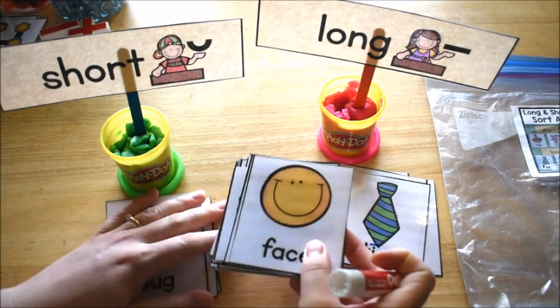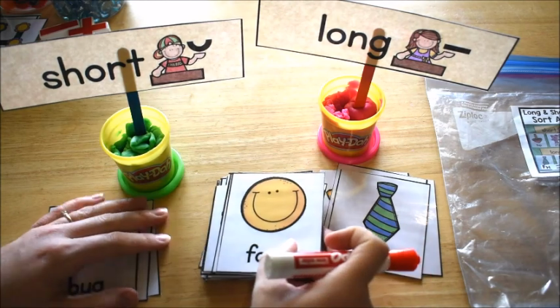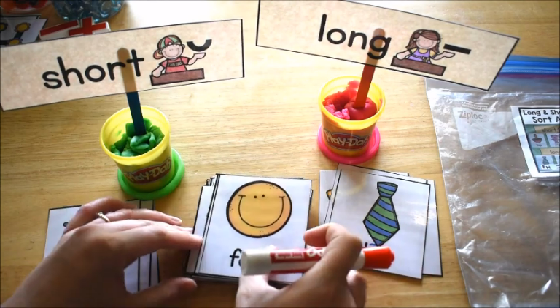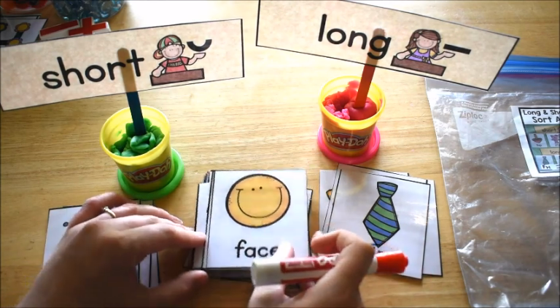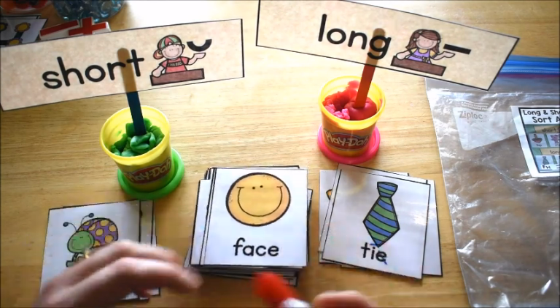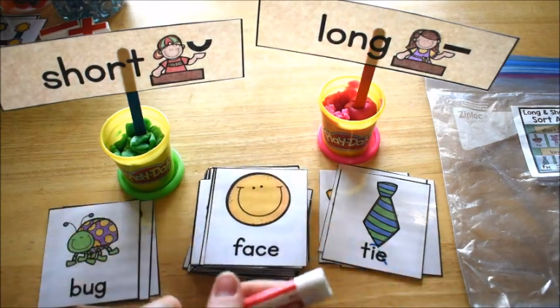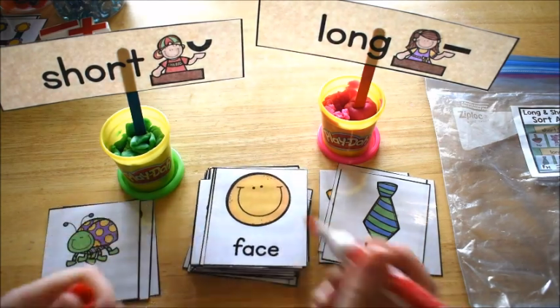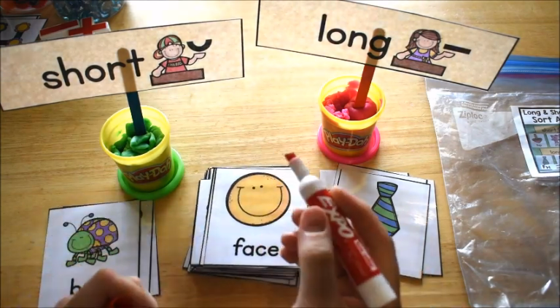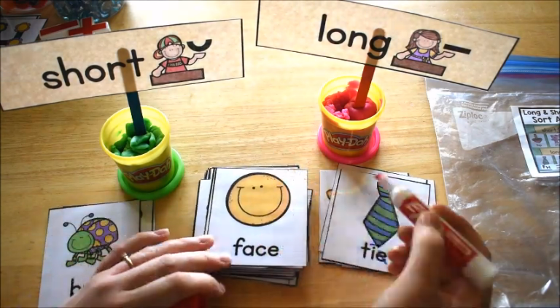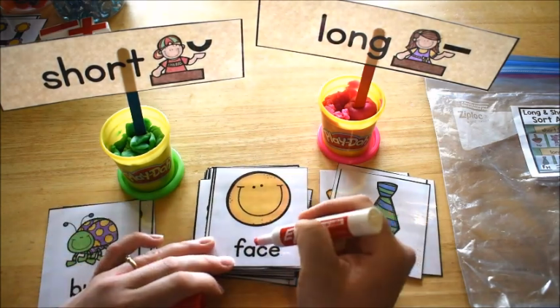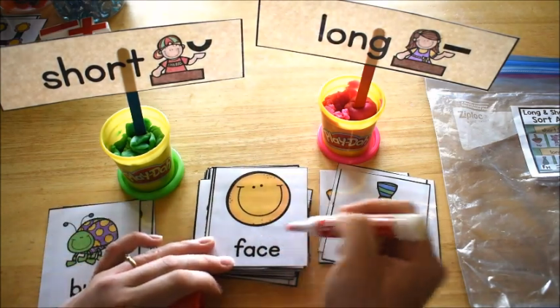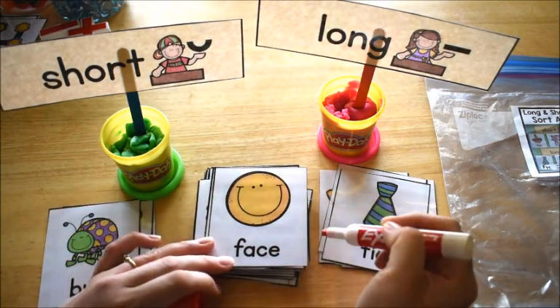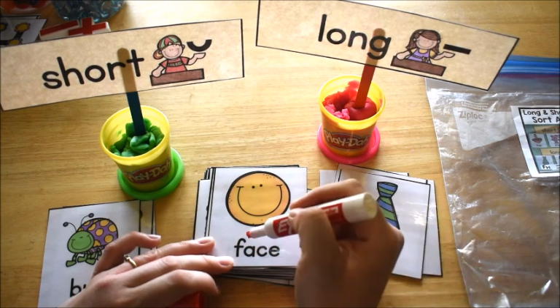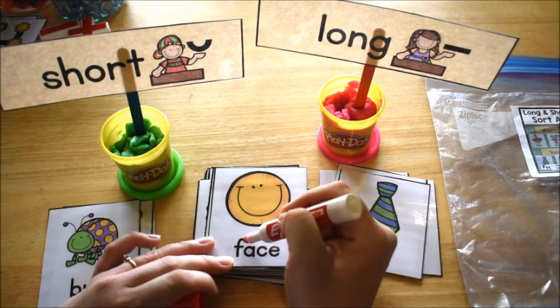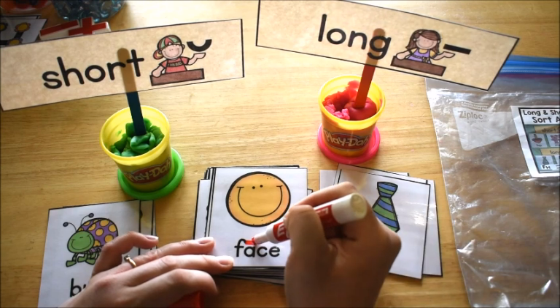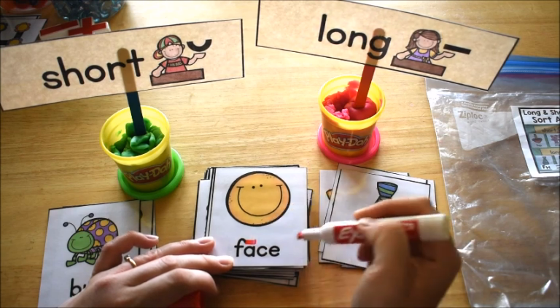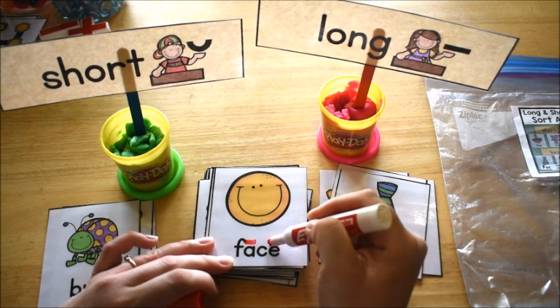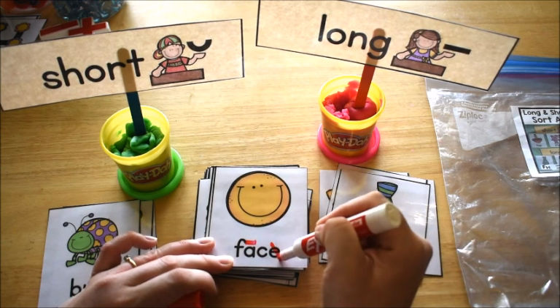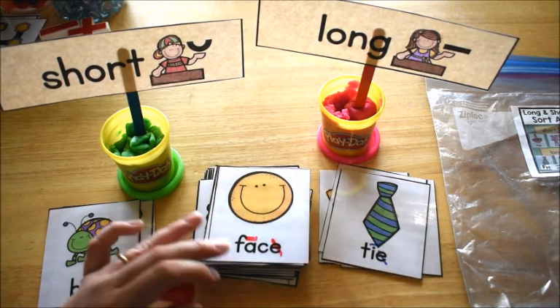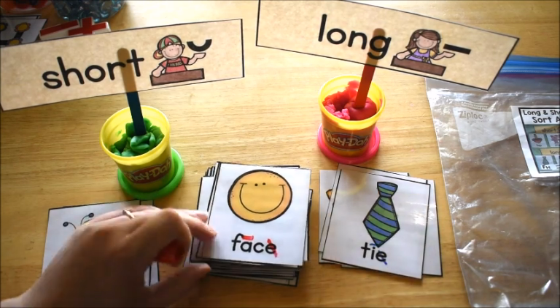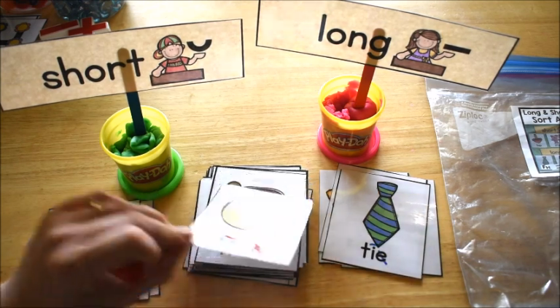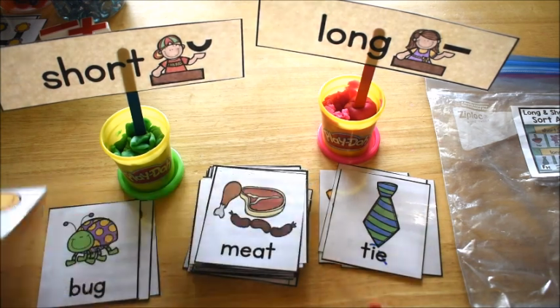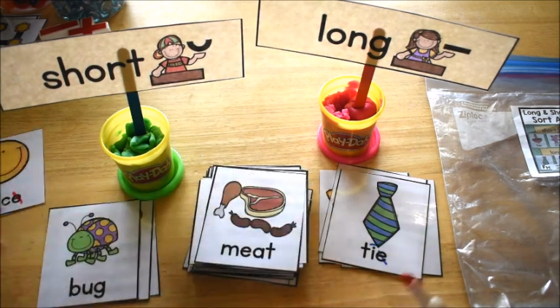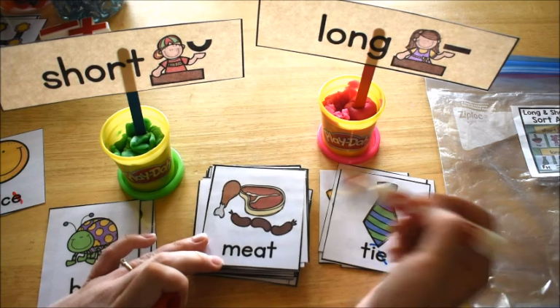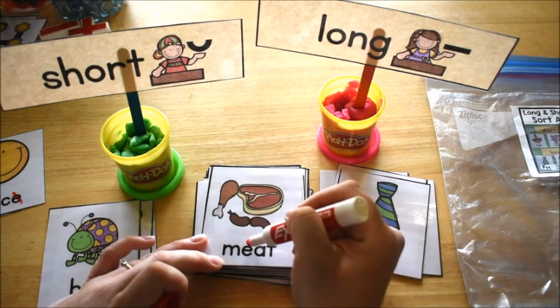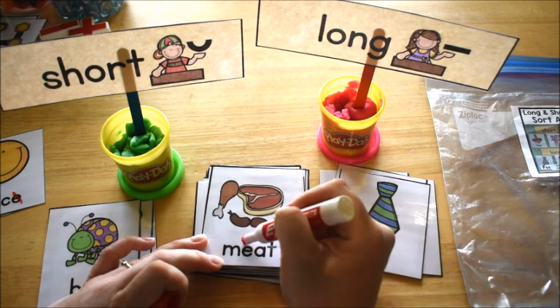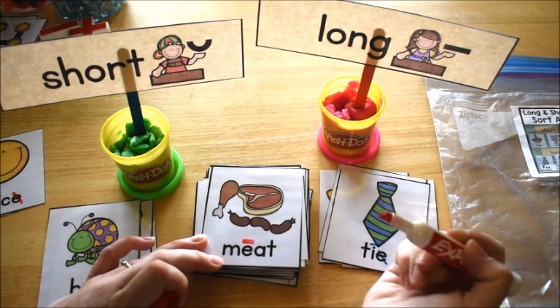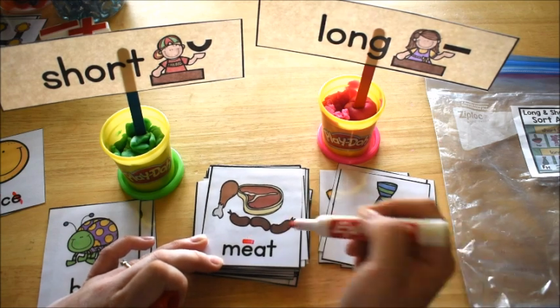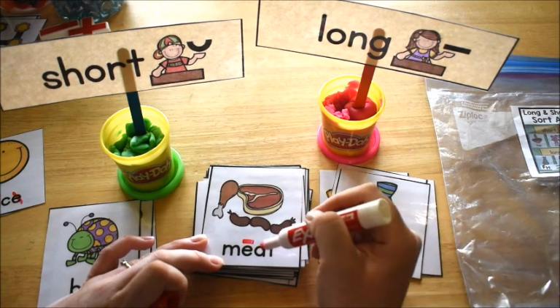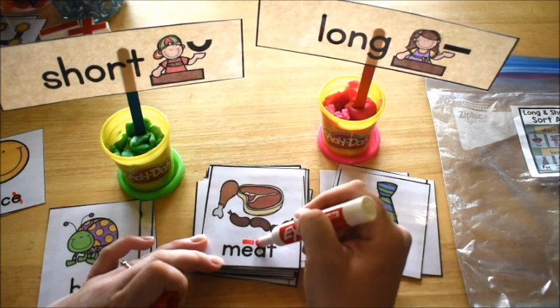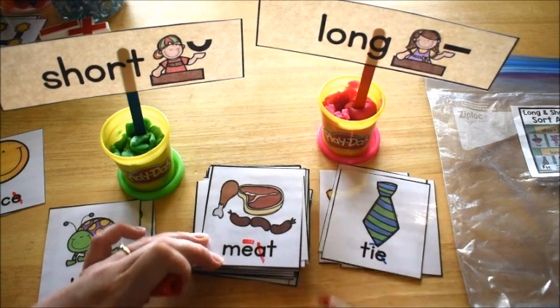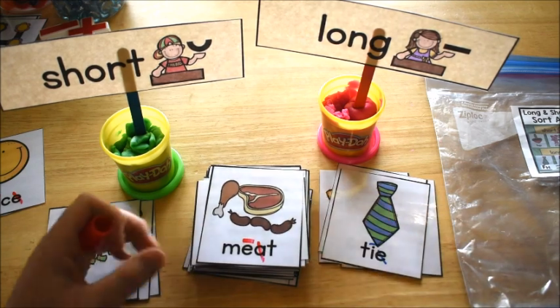So let's say I'm going to mark 'face' — I'll take my dry erase marker. It's a long vowel word: the first one says its name, the second one is silent. That's how you mark long vowel words. 'Meat' is long — first one says its name, second one is silent.